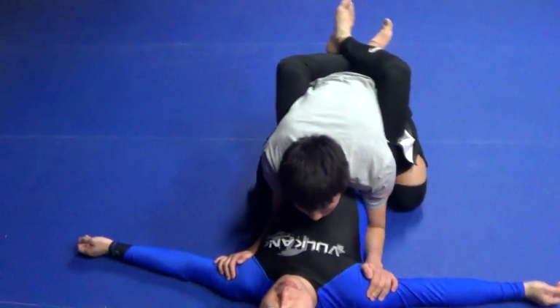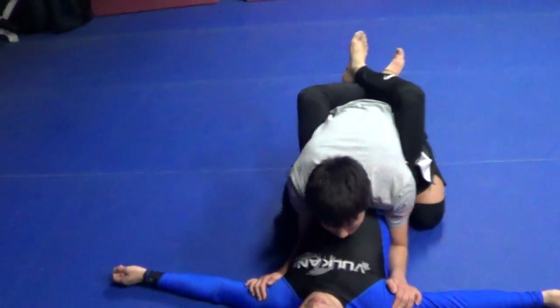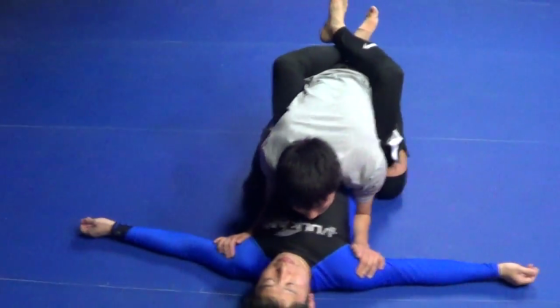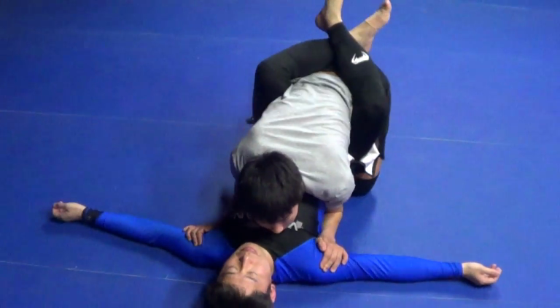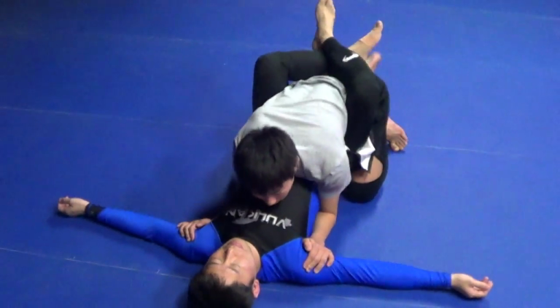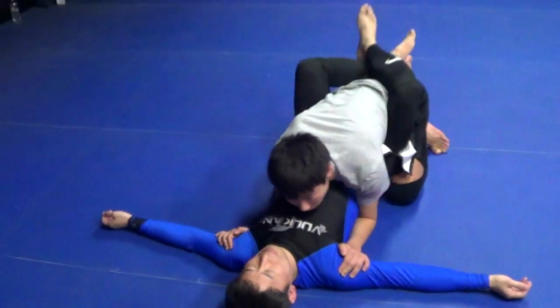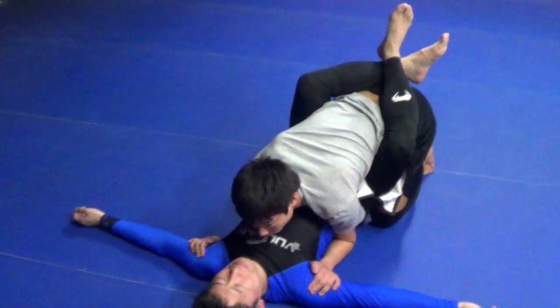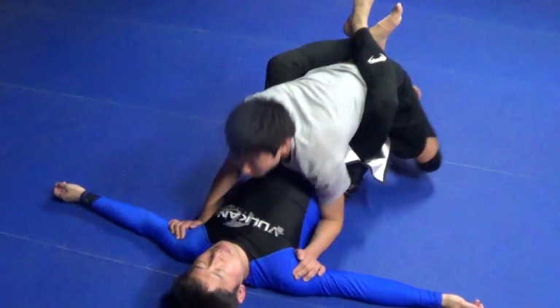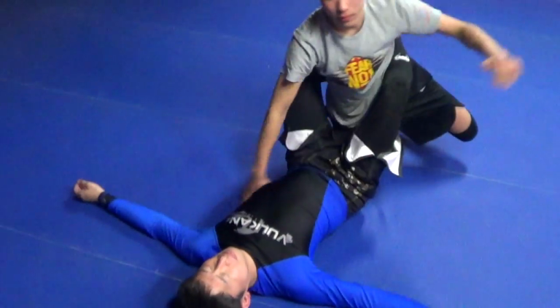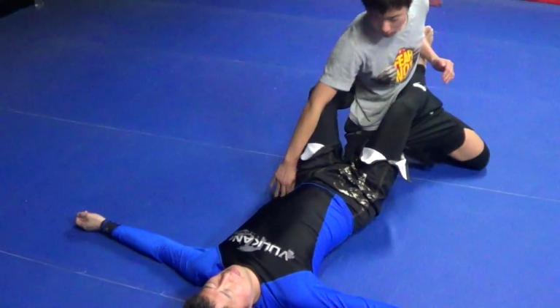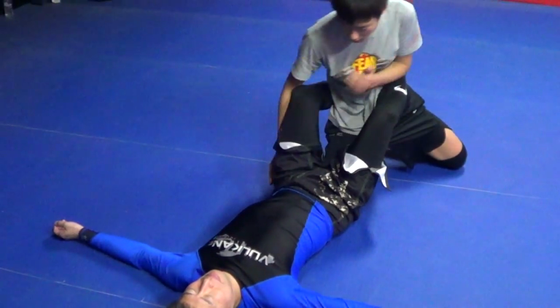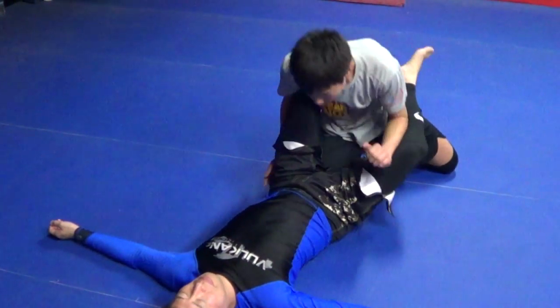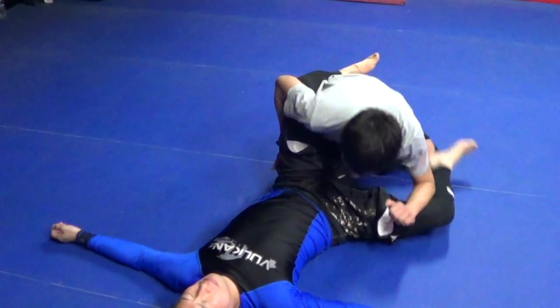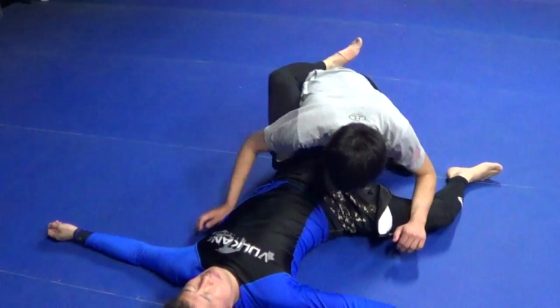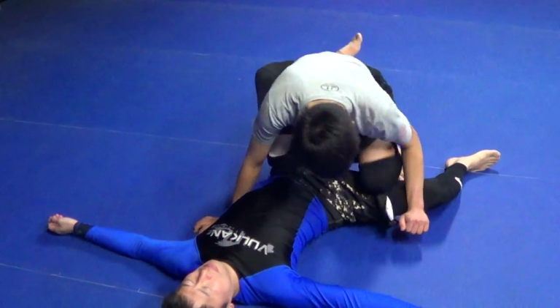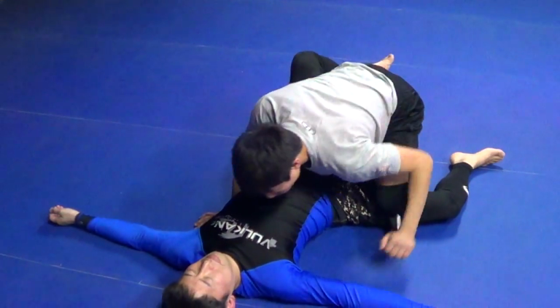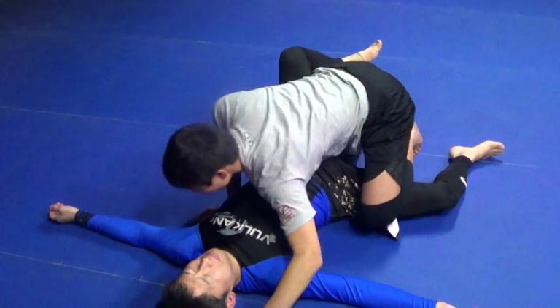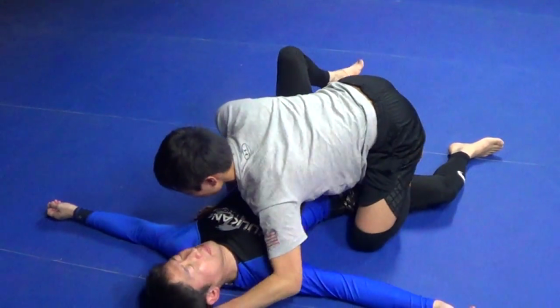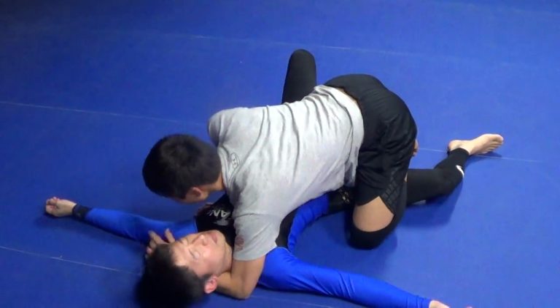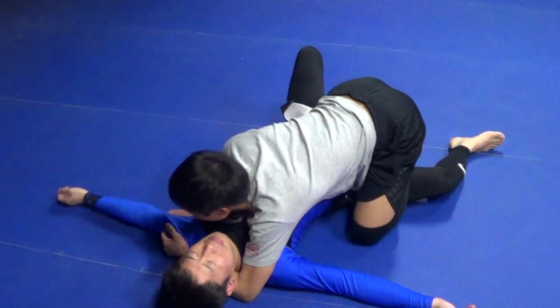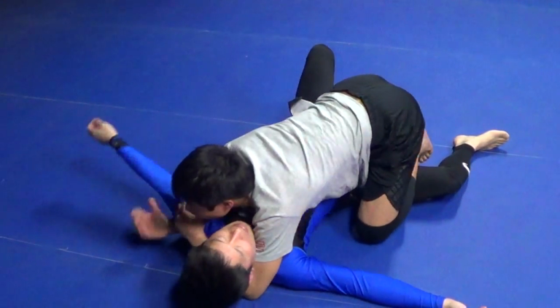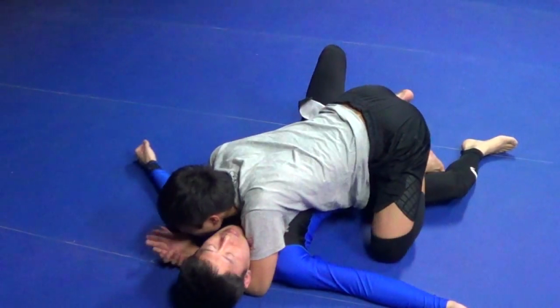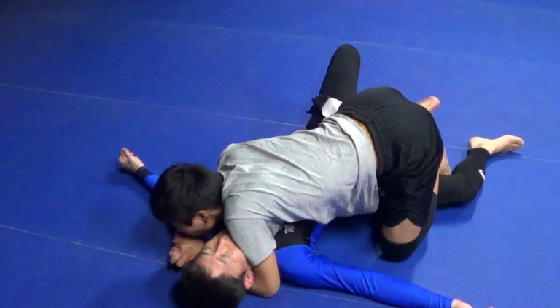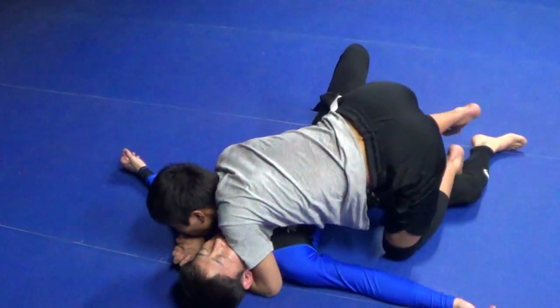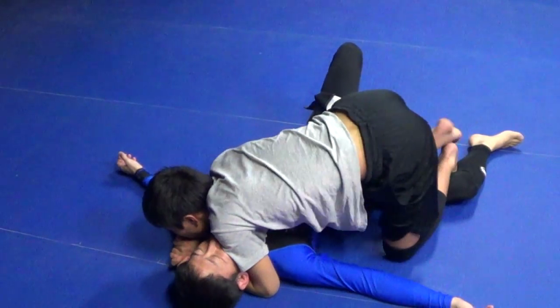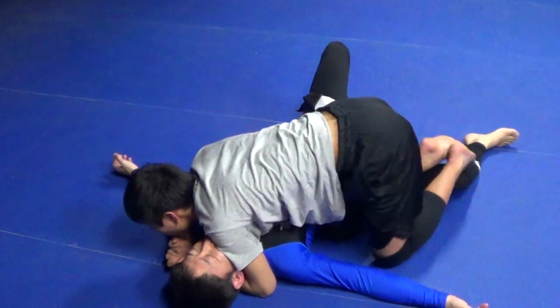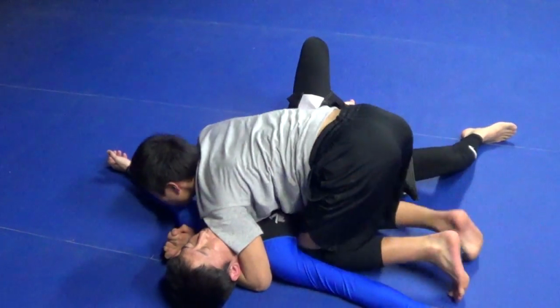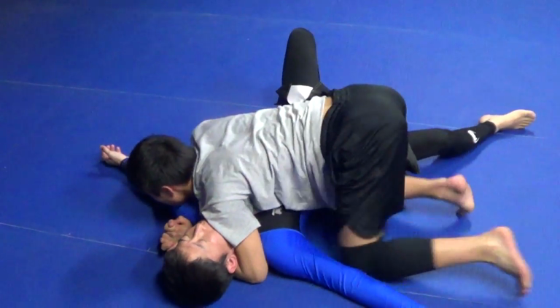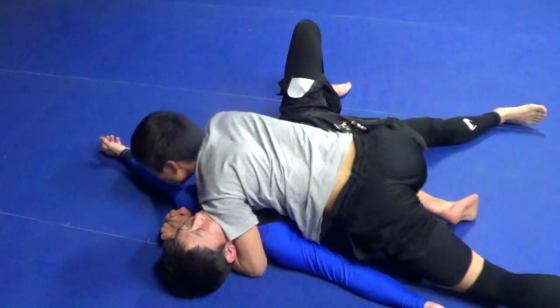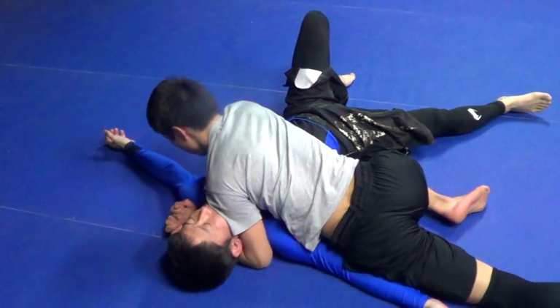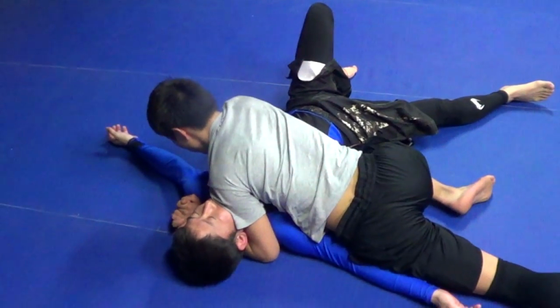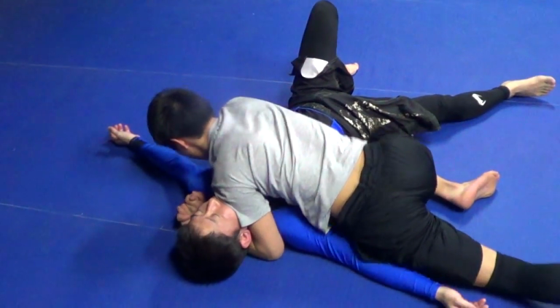Go slowly. Knee up the butt — right in the butt crack — open the door. Posture helps open up his guard. Knee staple through. Control head and arm. Pressure. Knee to knee. Pass. Side mount. Pressure.